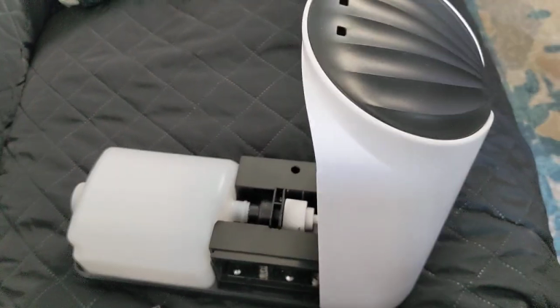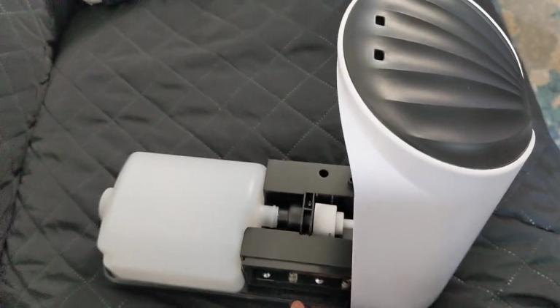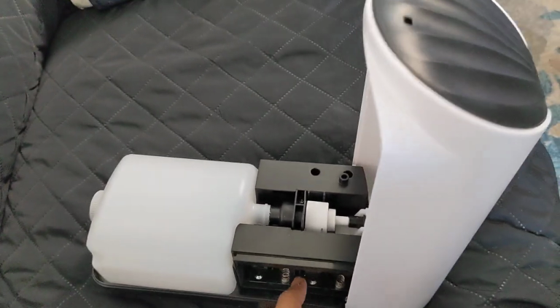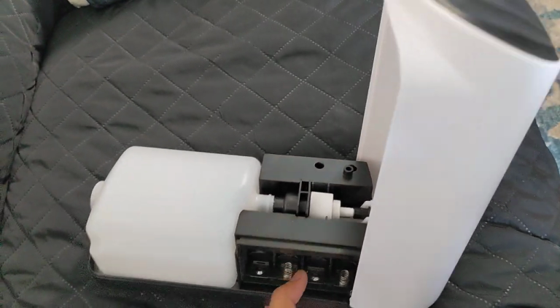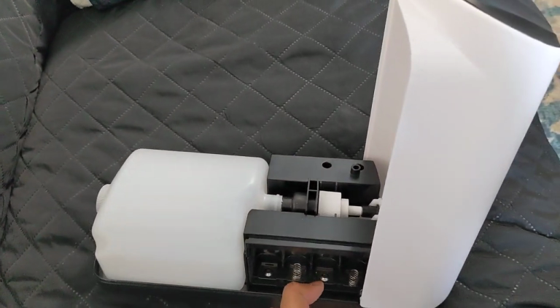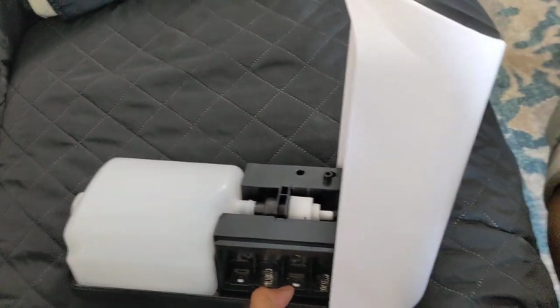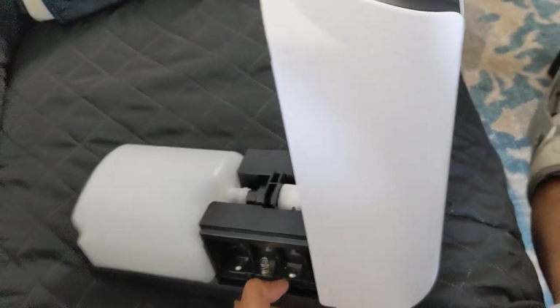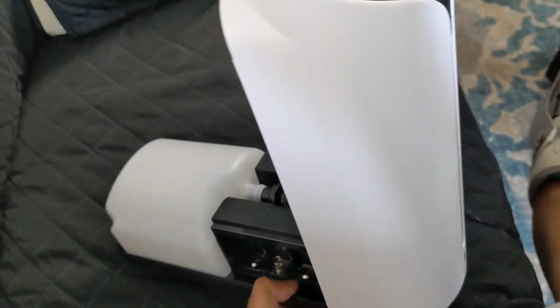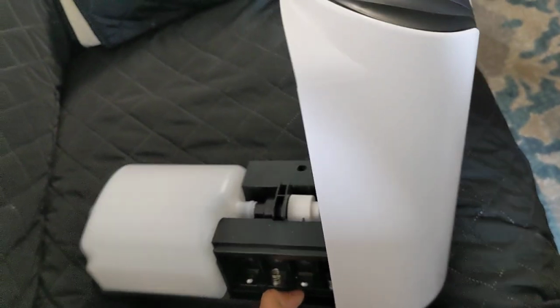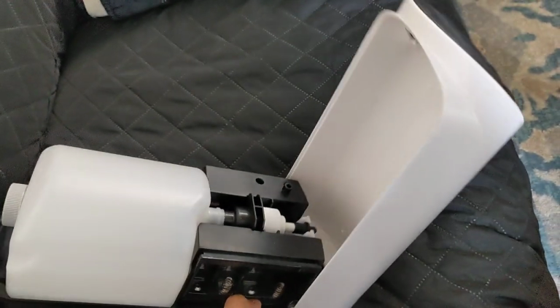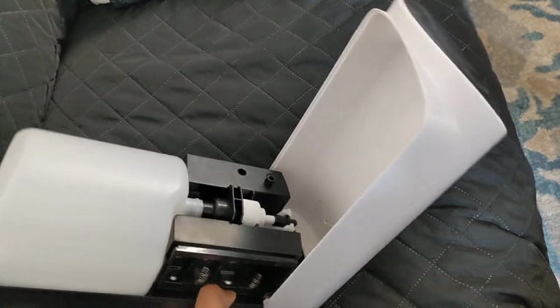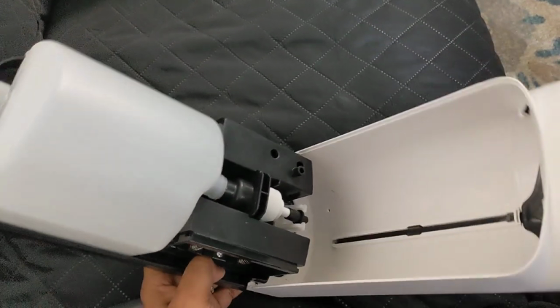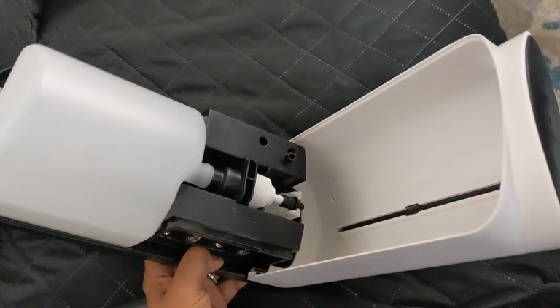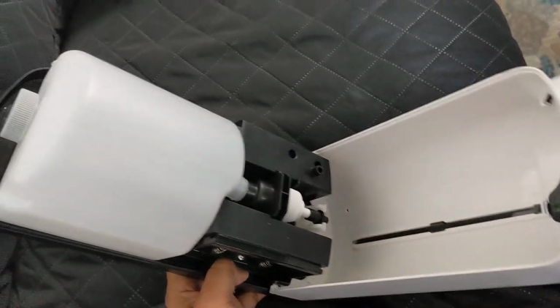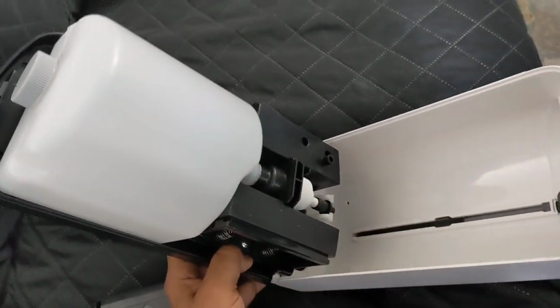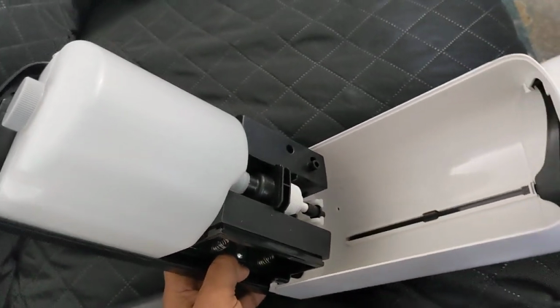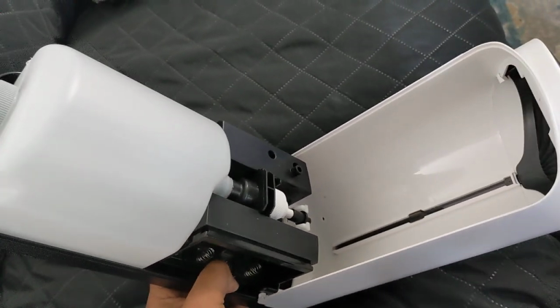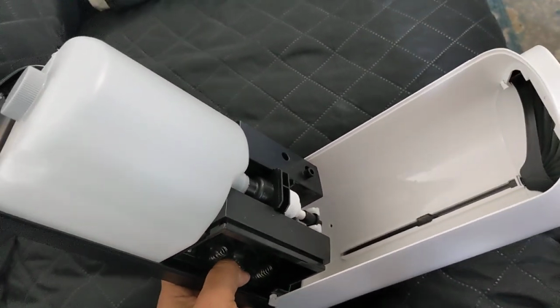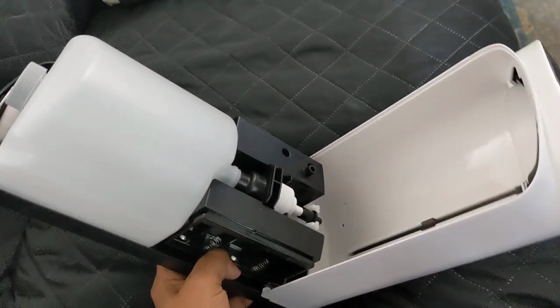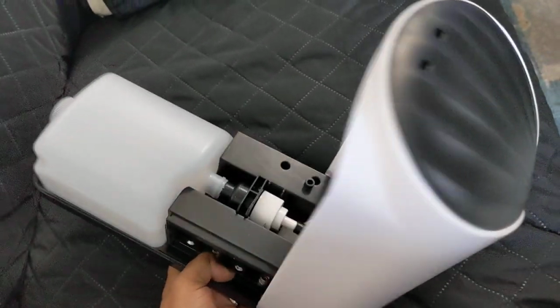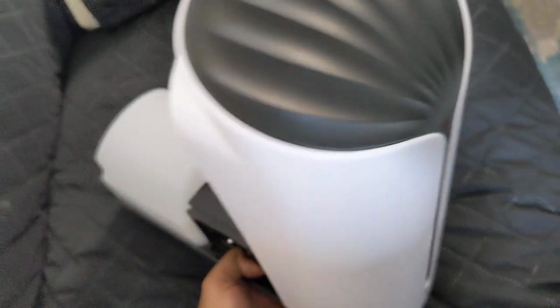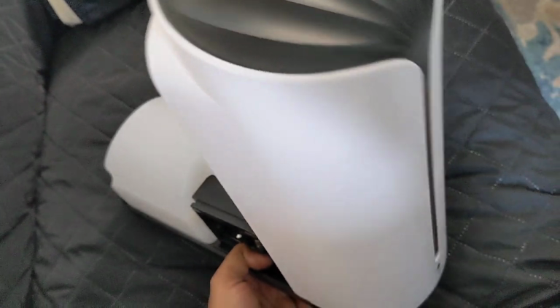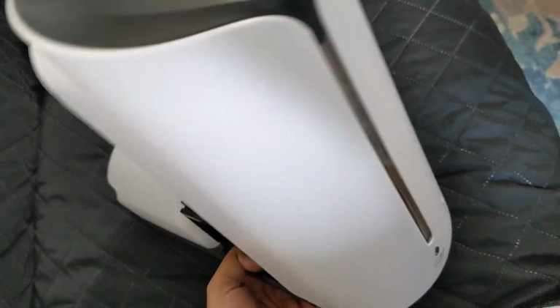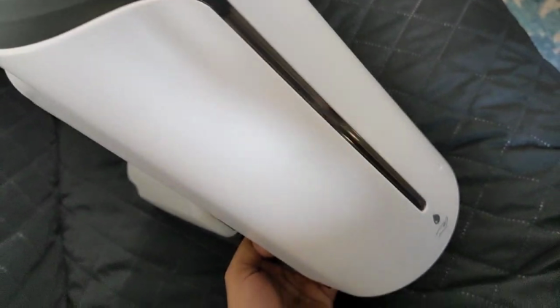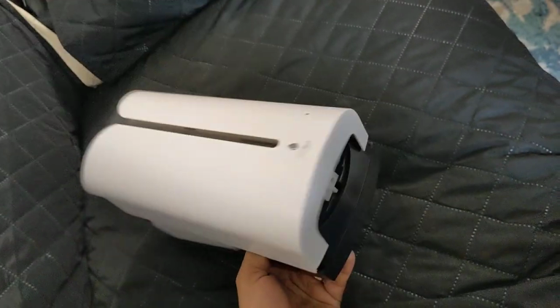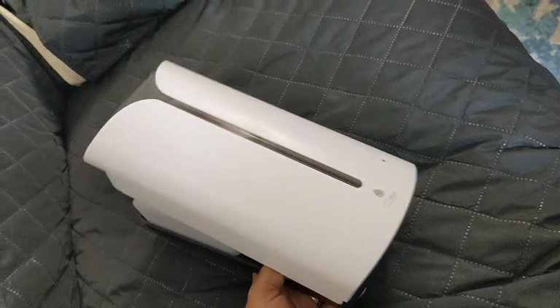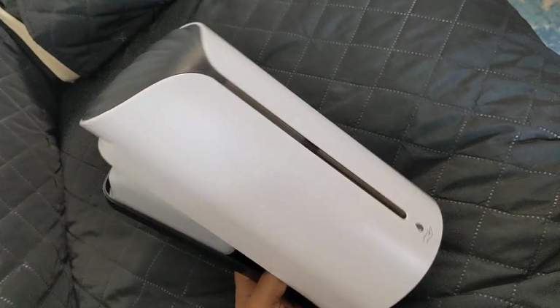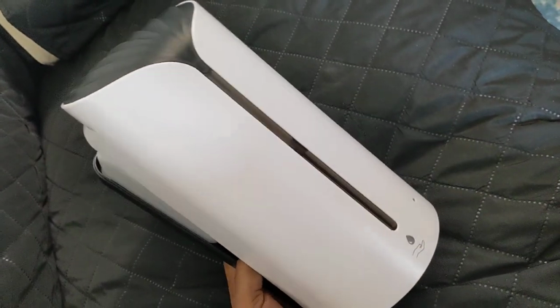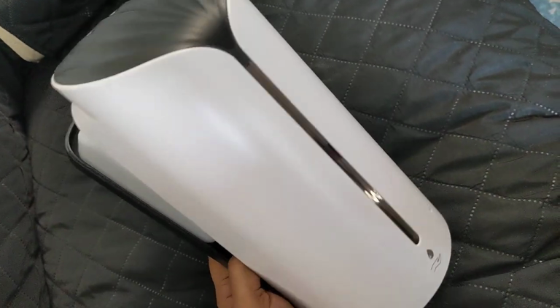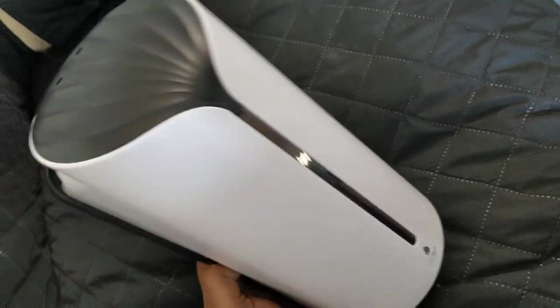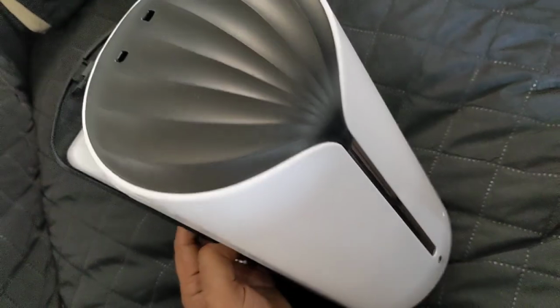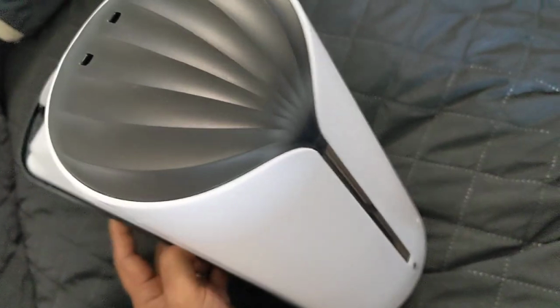This is the automatic sanitizer and soap dispenser we got for our restaurant. This looks to be quite industrial, so let me show you how this thing works.